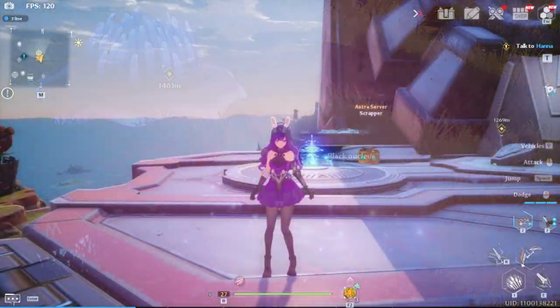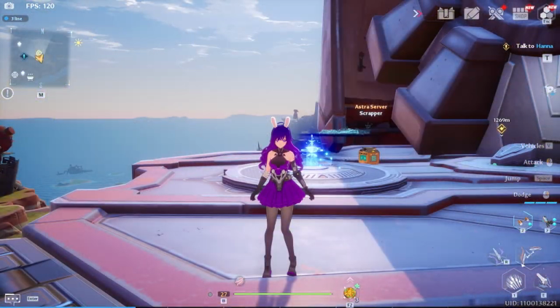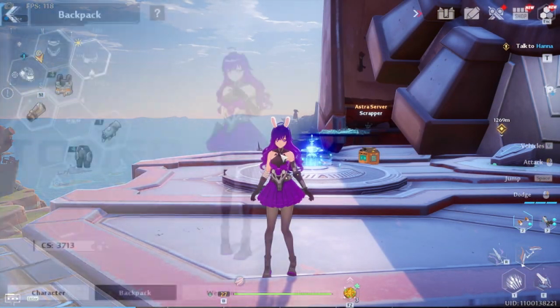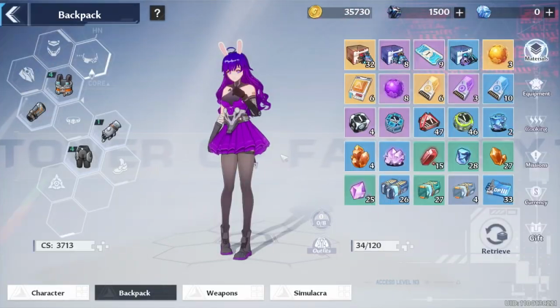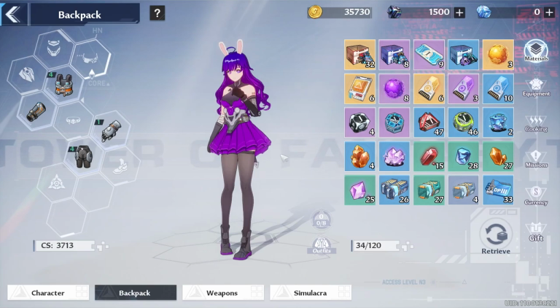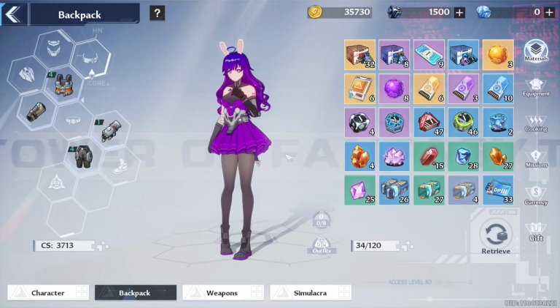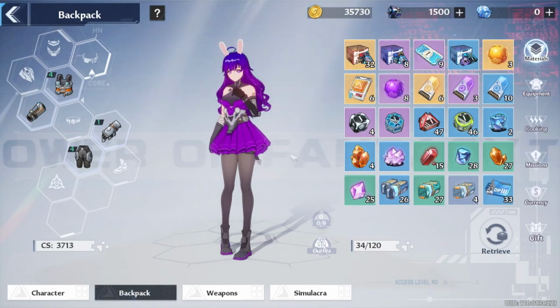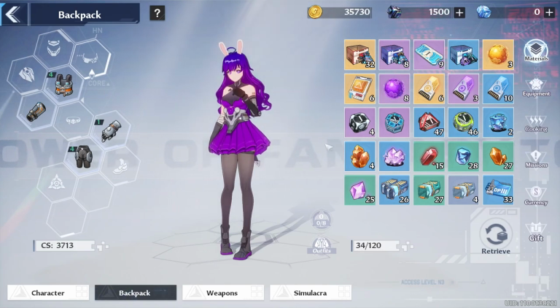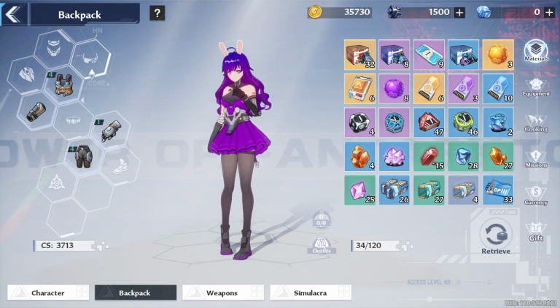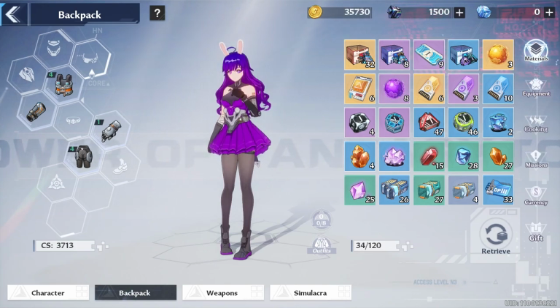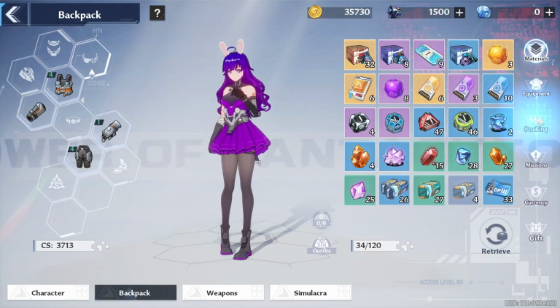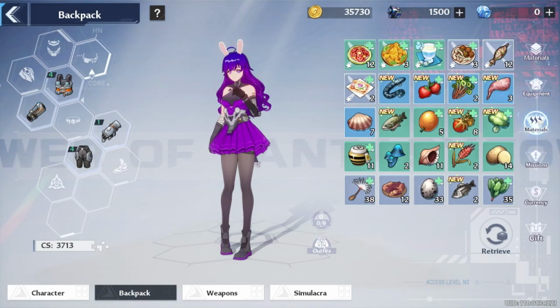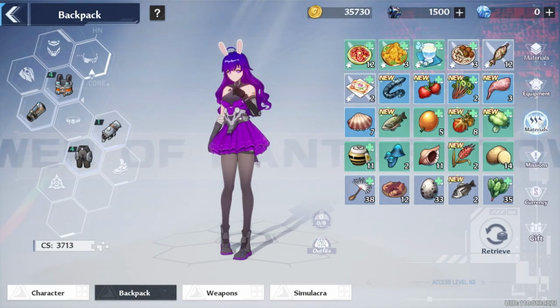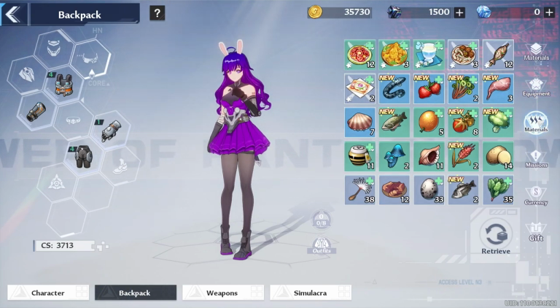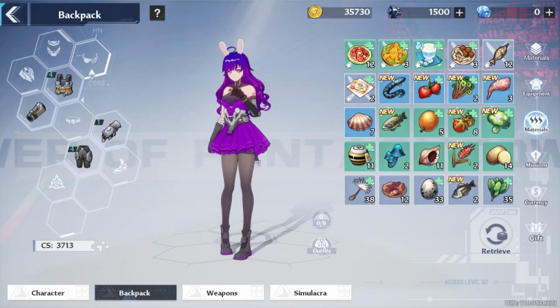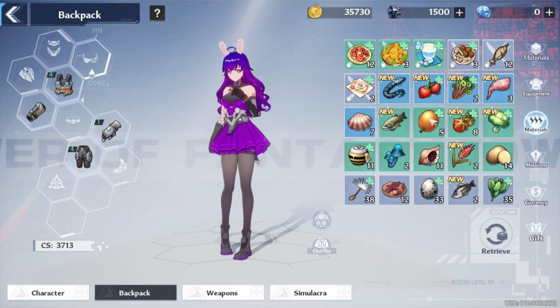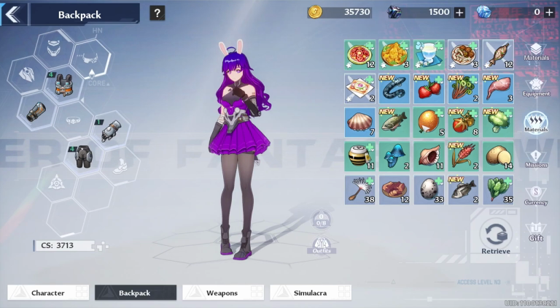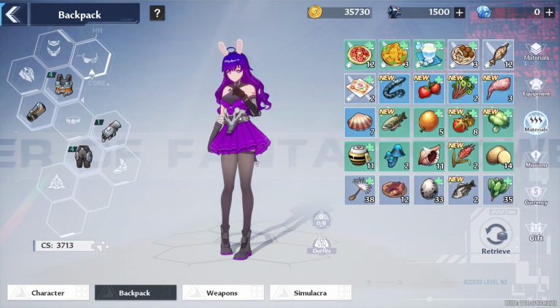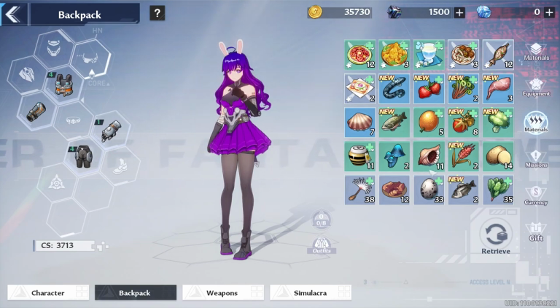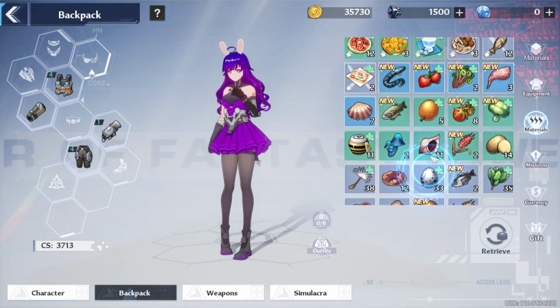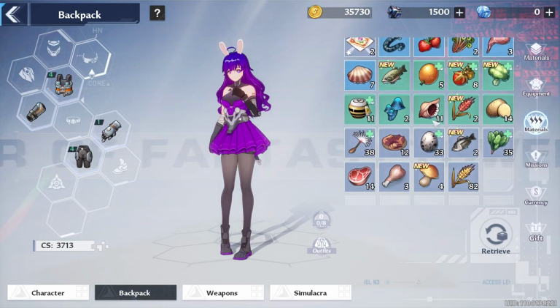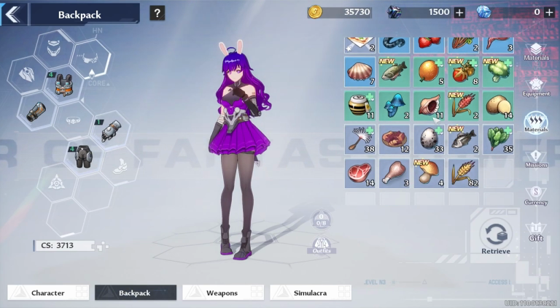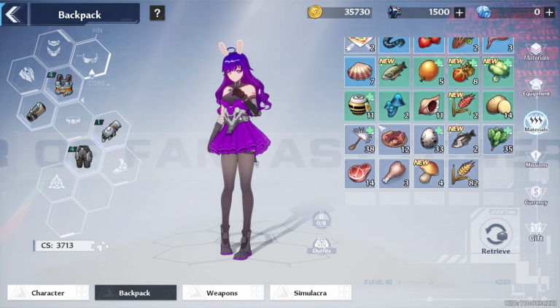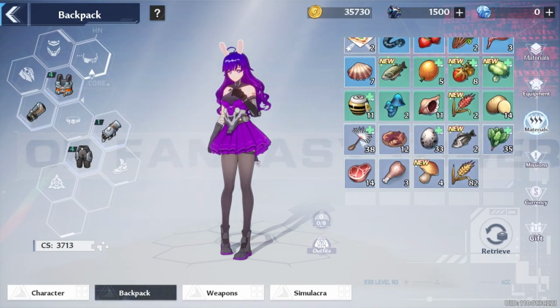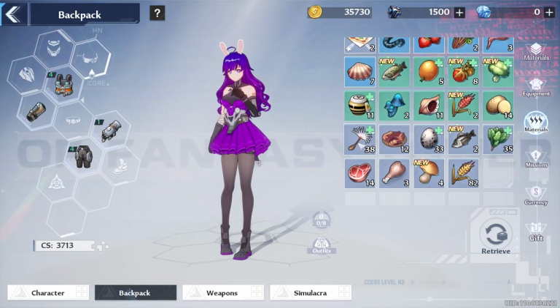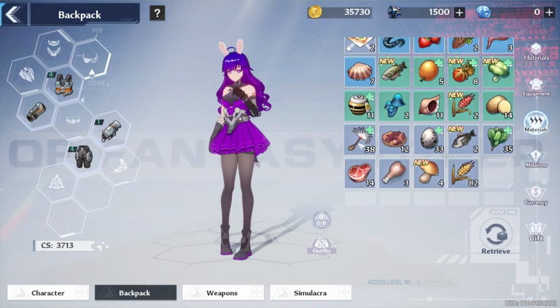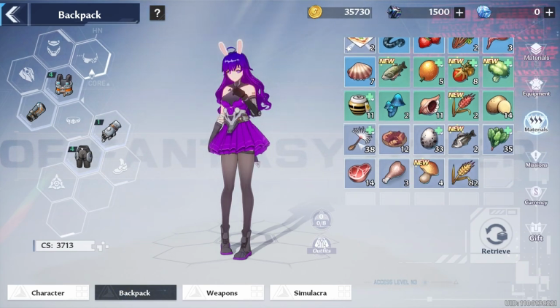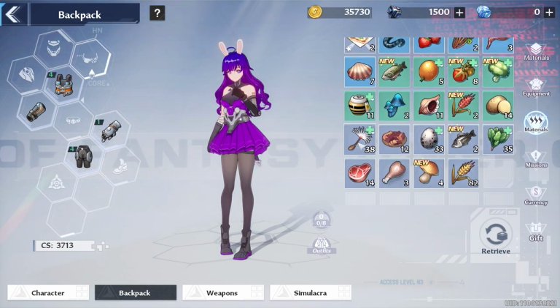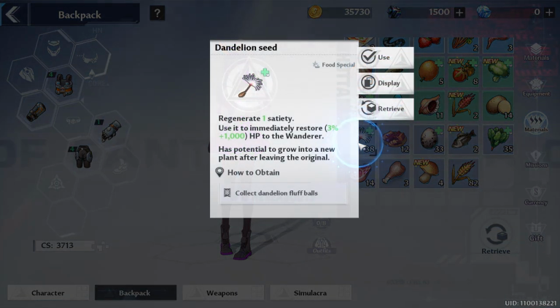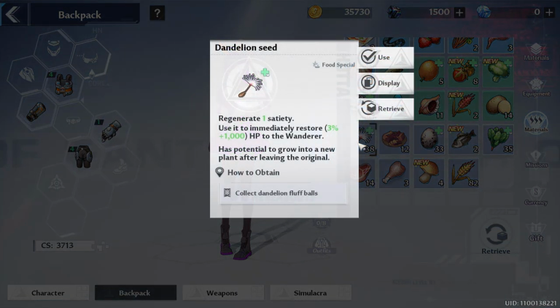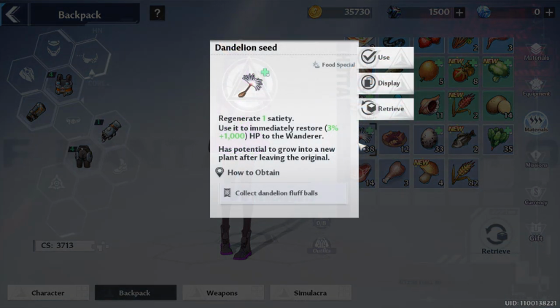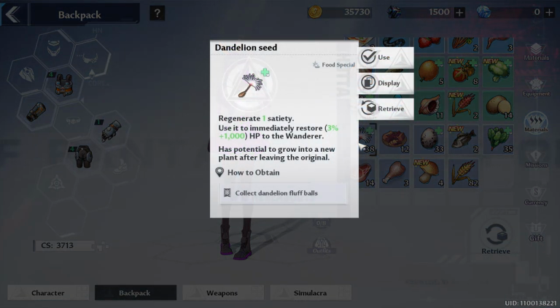There is food and cooking ingredients all over the world. When you have picked up at least one of them, you can find where to get it in the future if you forgot — simply press B to open your backpack, click on the item, and it will tell you where to find it.